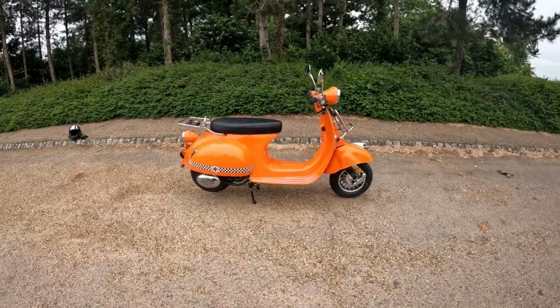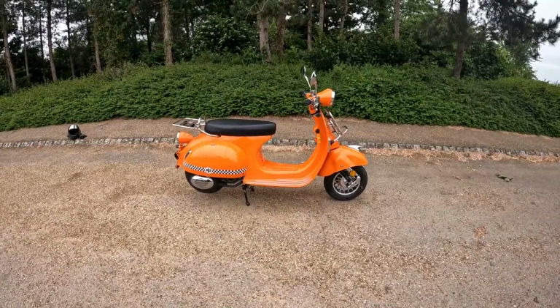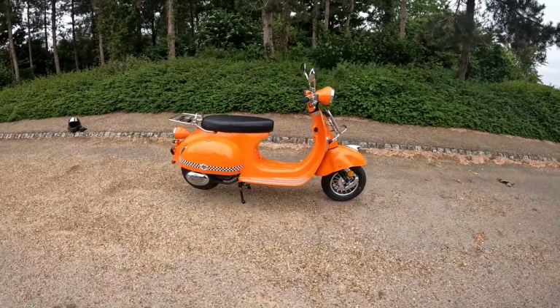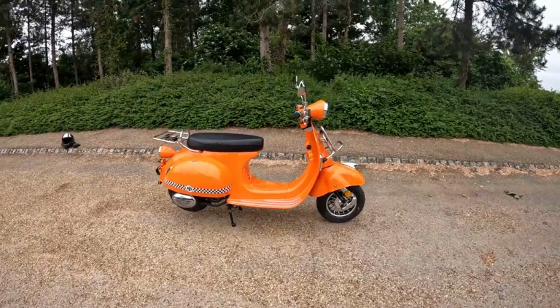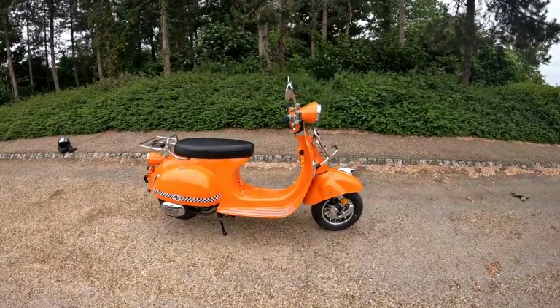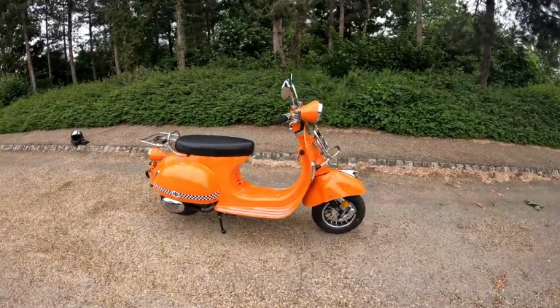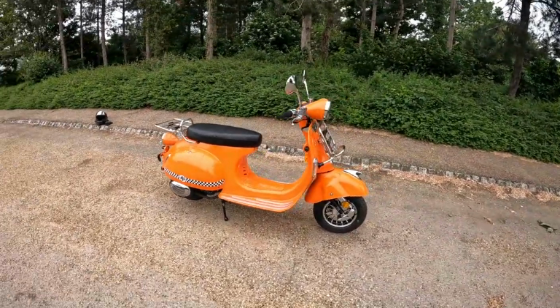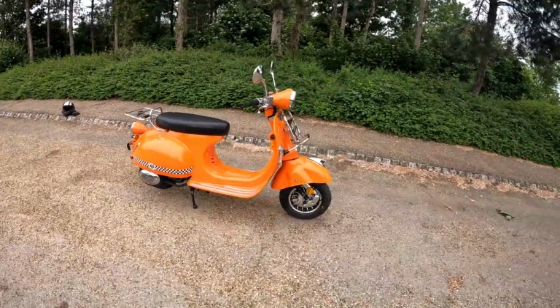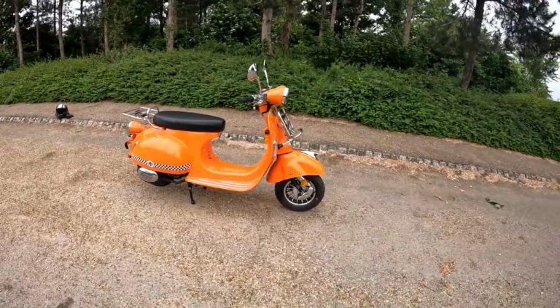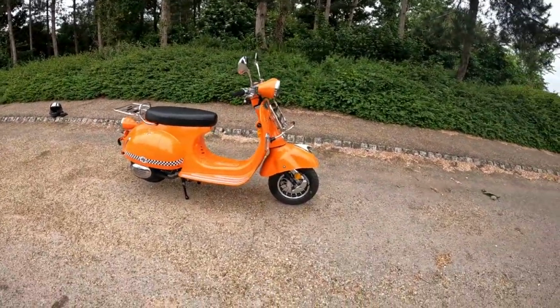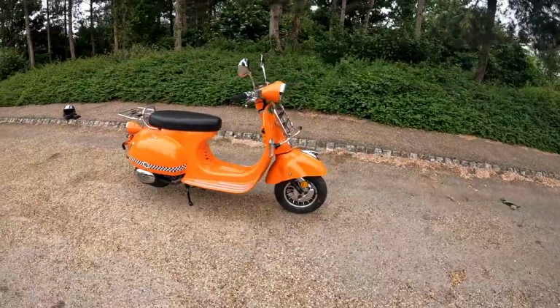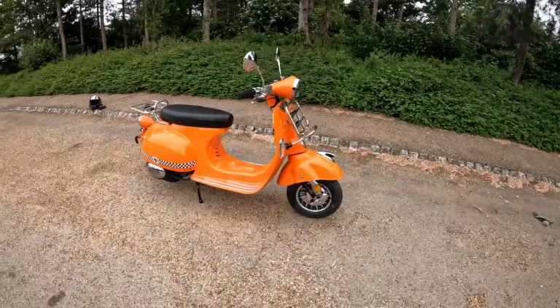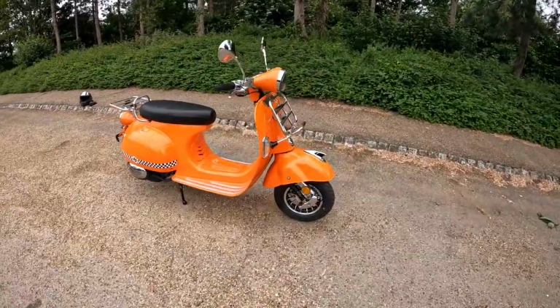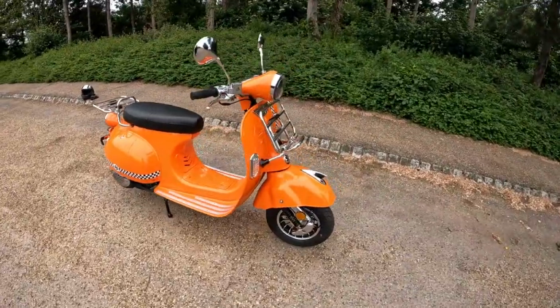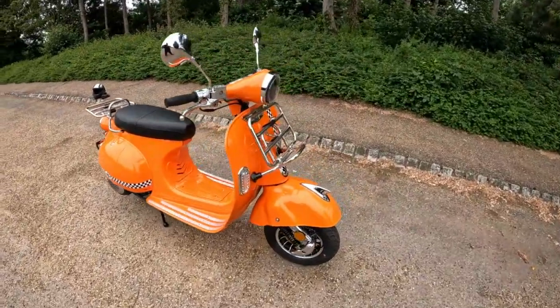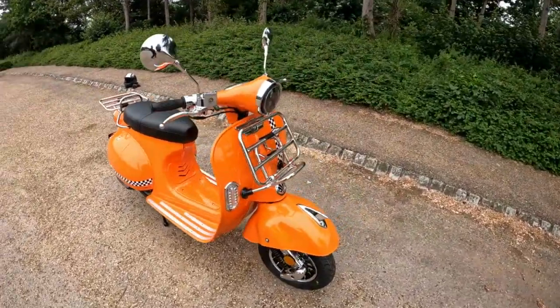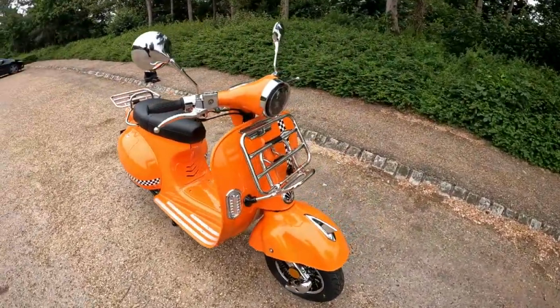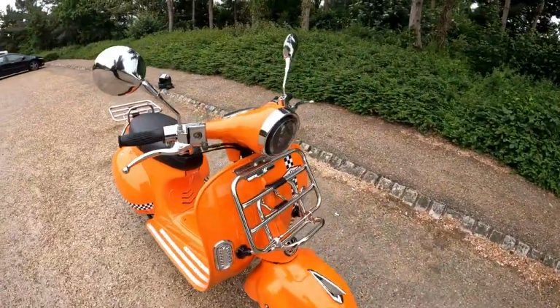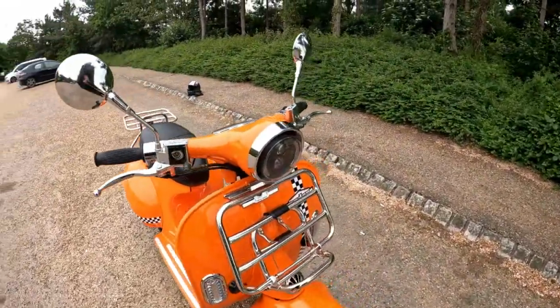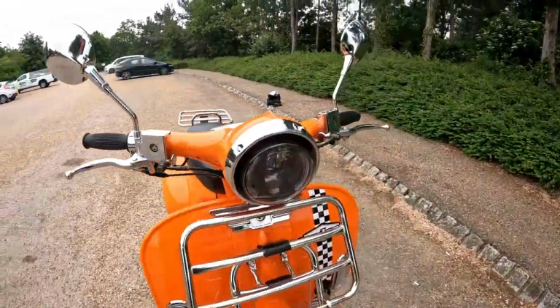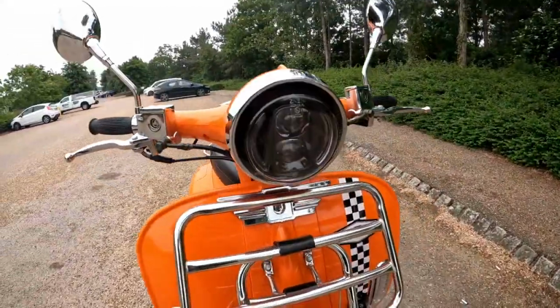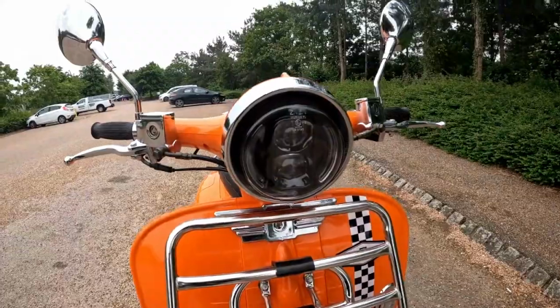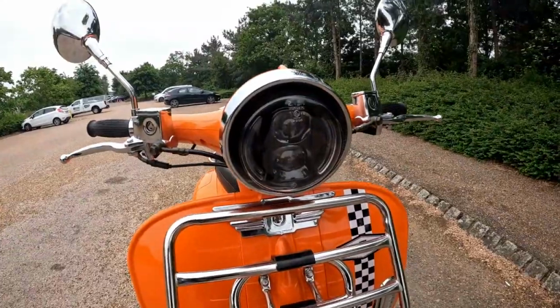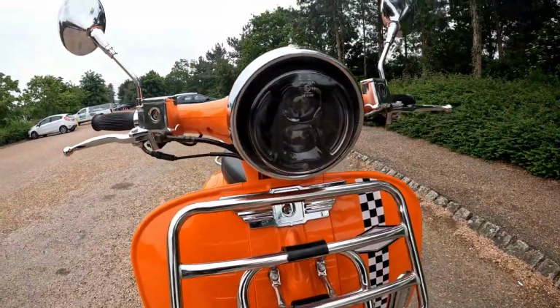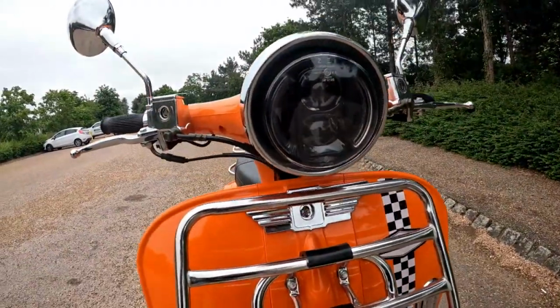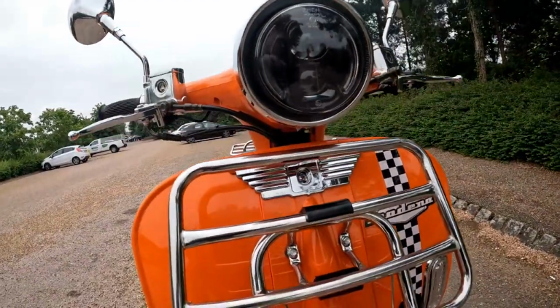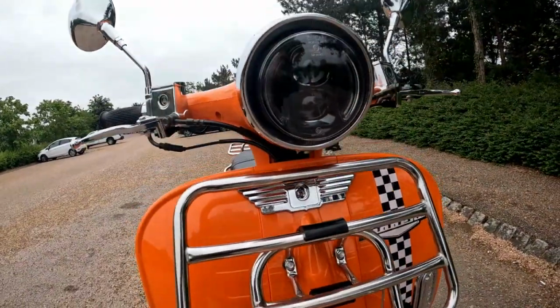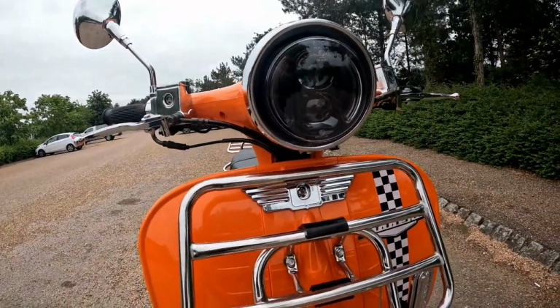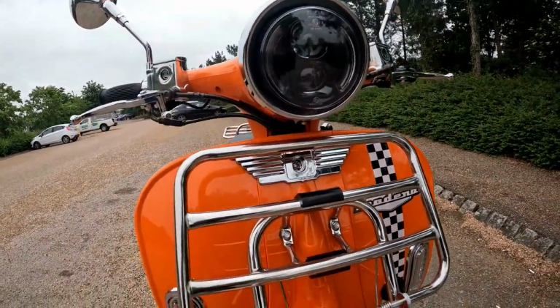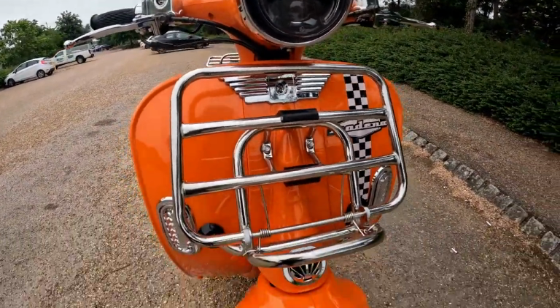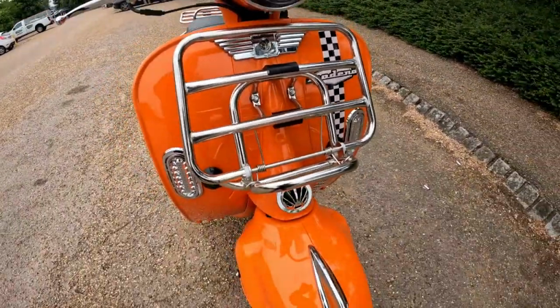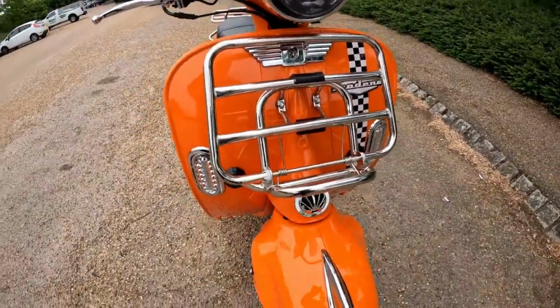Hello and welcome along today to this walk-round video of the new AJS Medina. Starting at the front, we have LED bulbs to the main beam and dip beam, and a front rack.